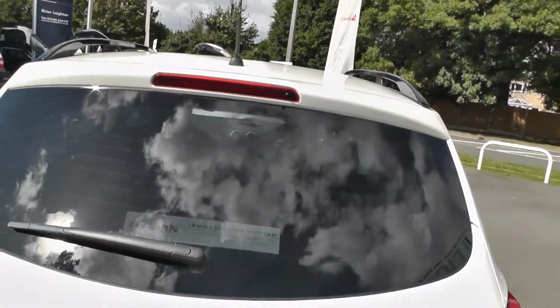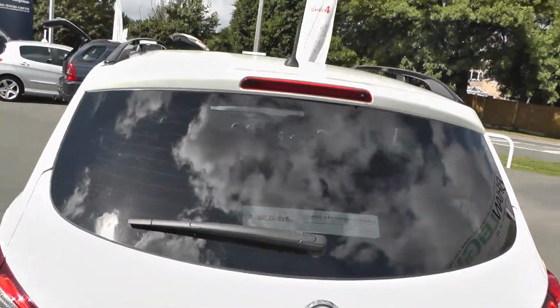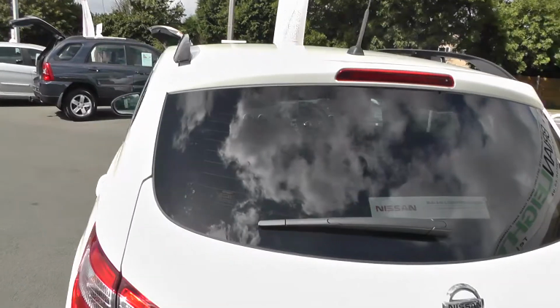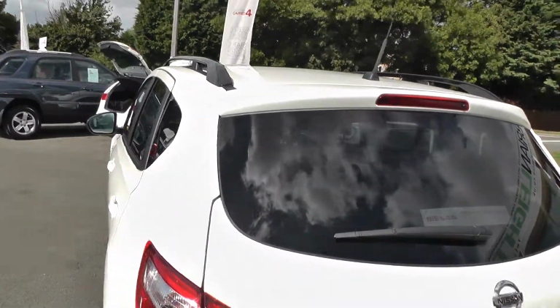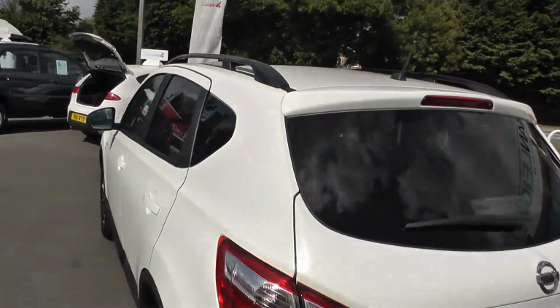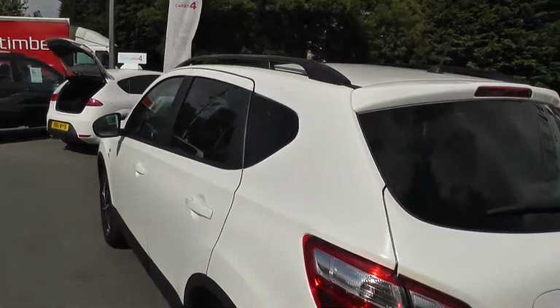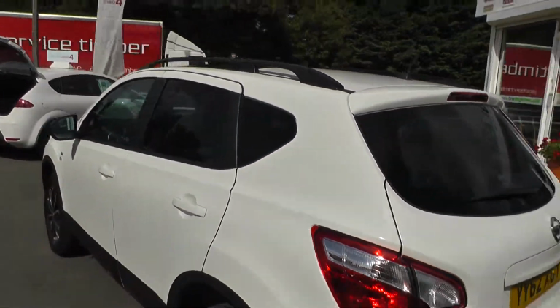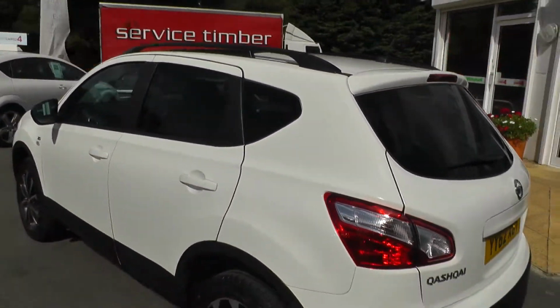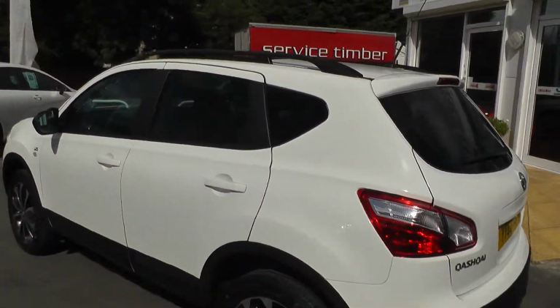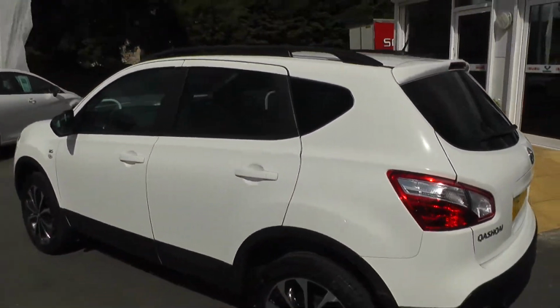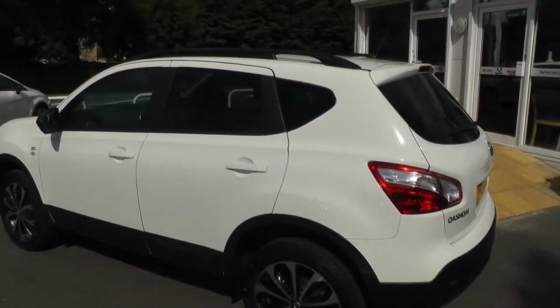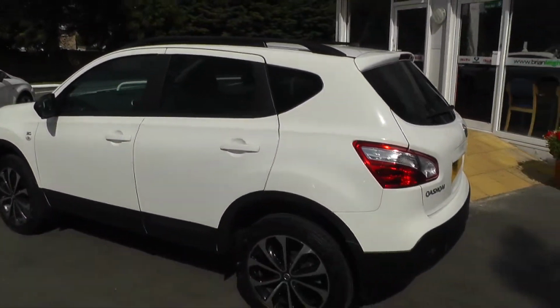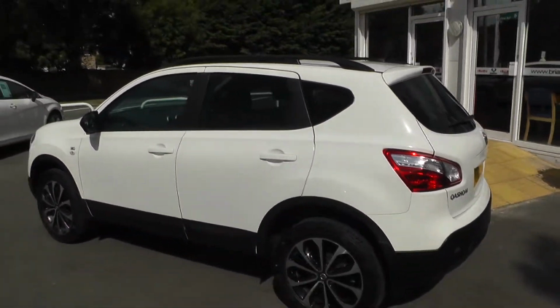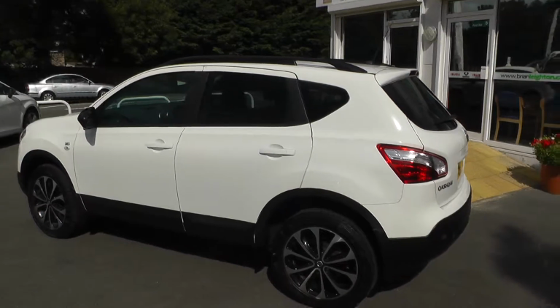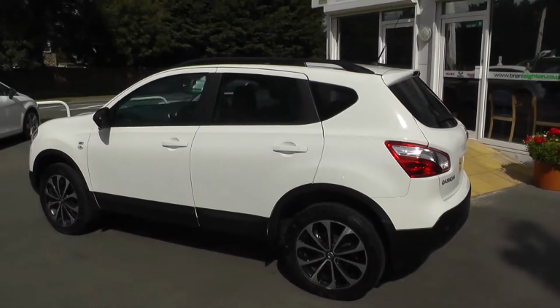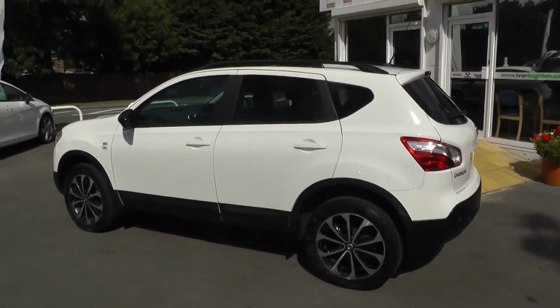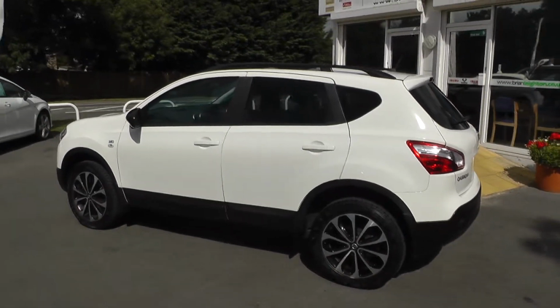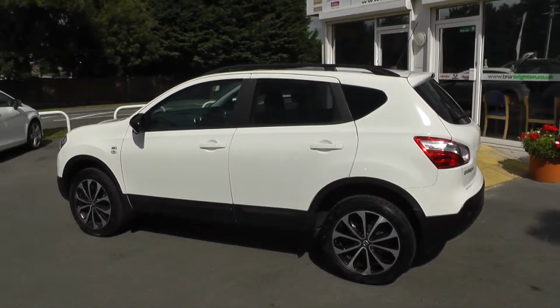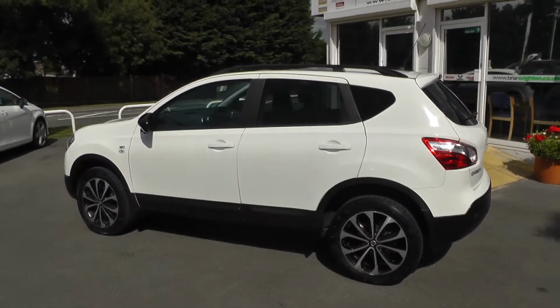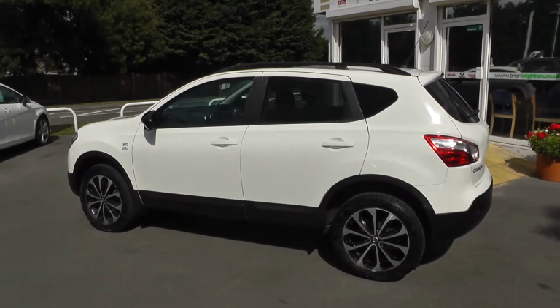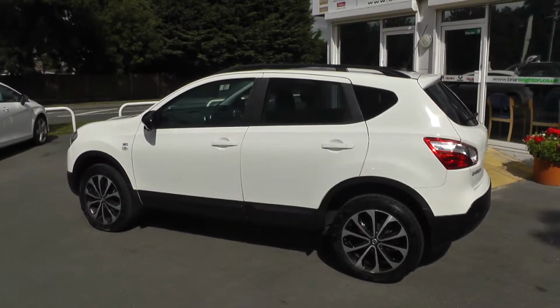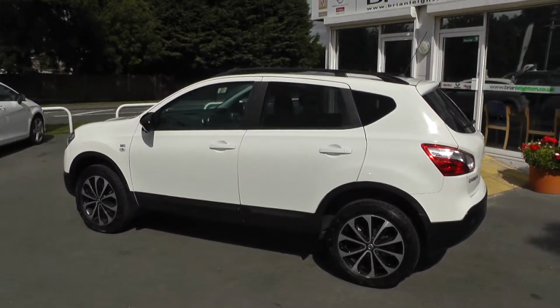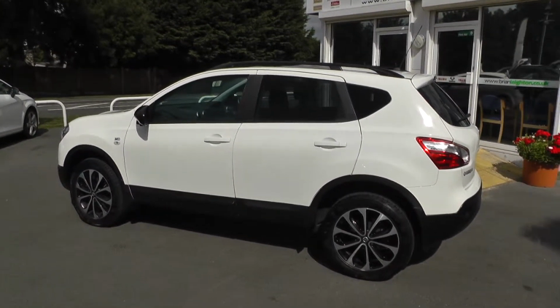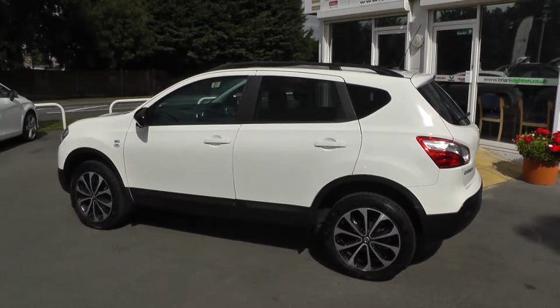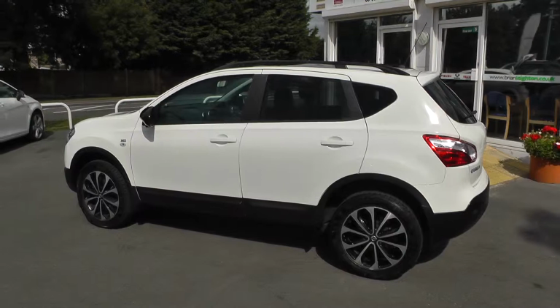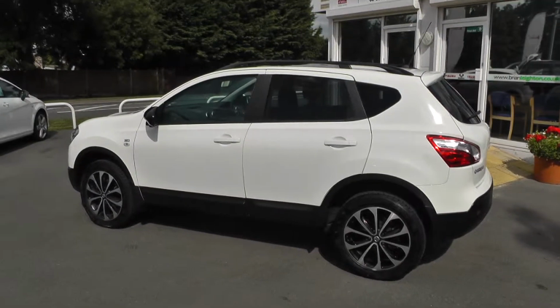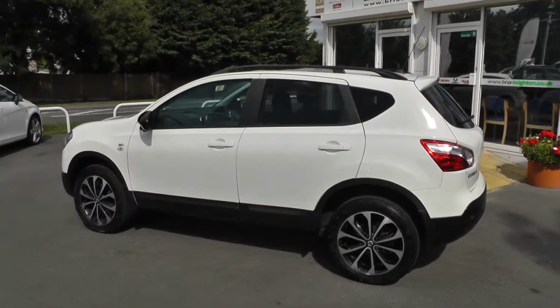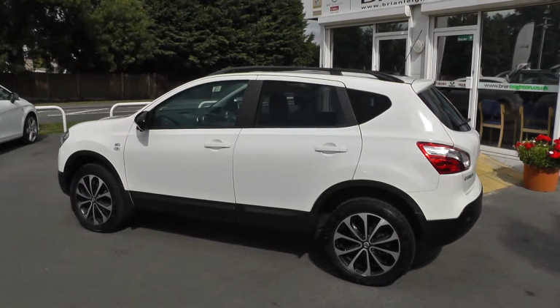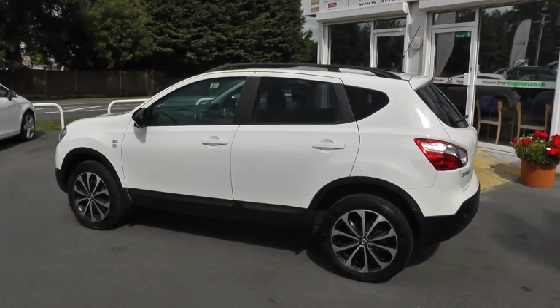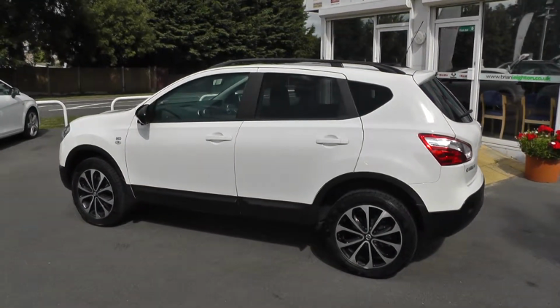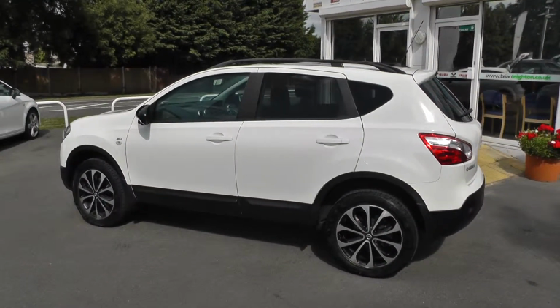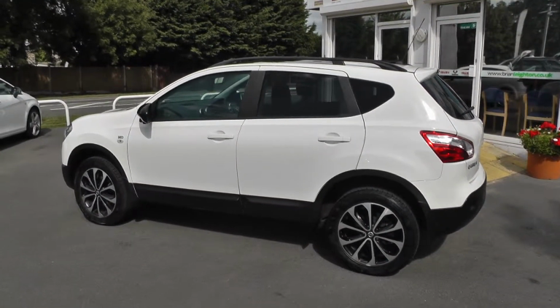Once again, thank you for viewing our Nissan Qashqai diesel. For more information, please contact our sales team at 01430 430 717. We're located 2 miles from junction 37 of the M62 motorway.